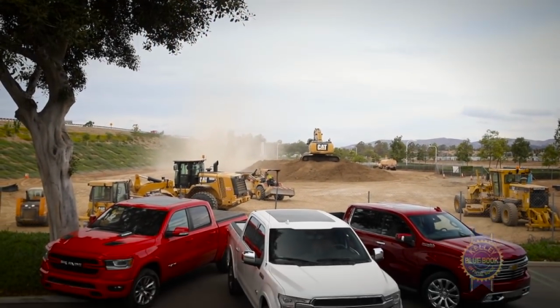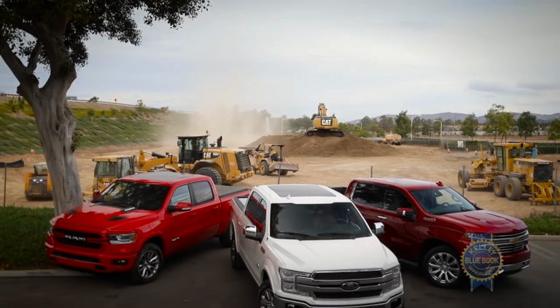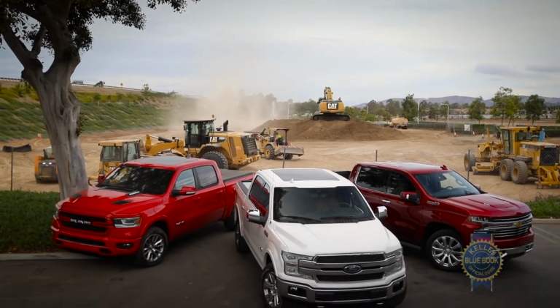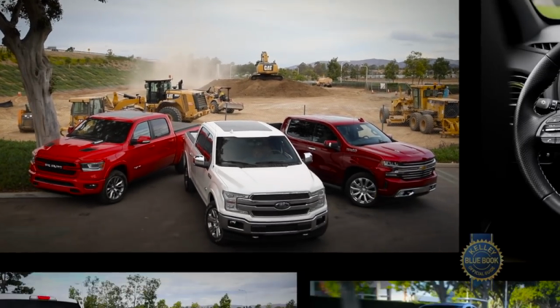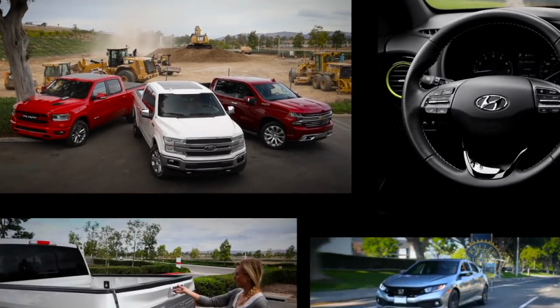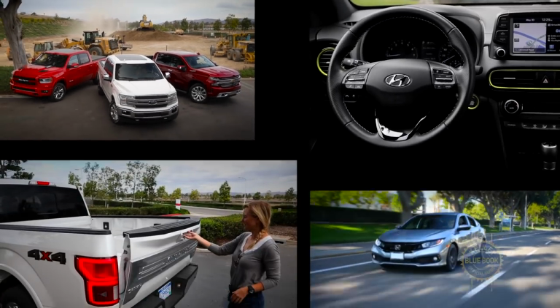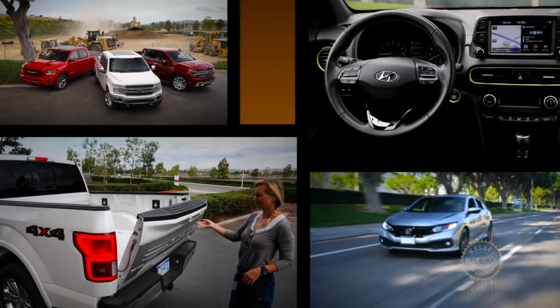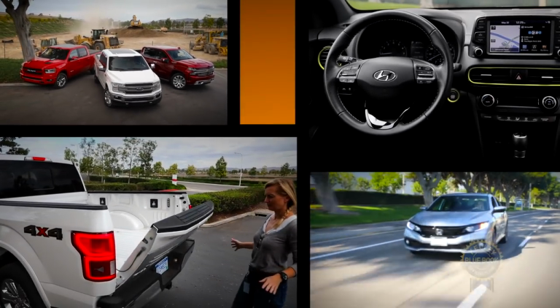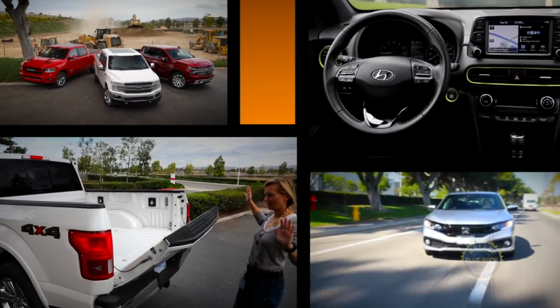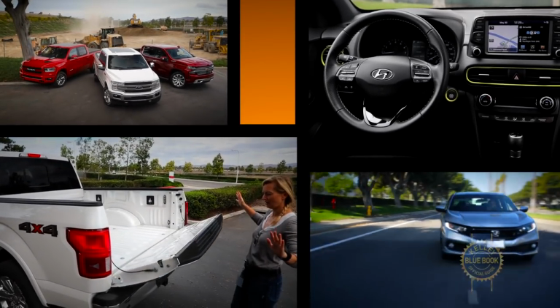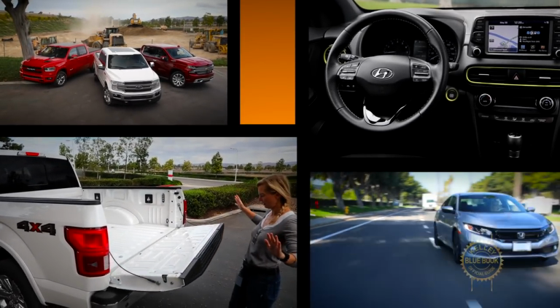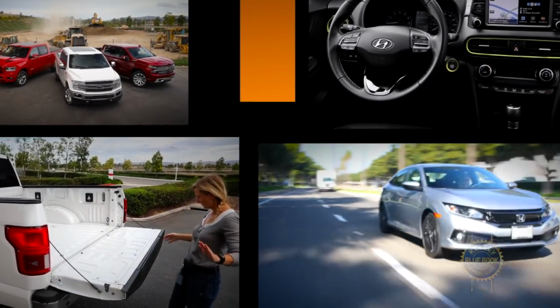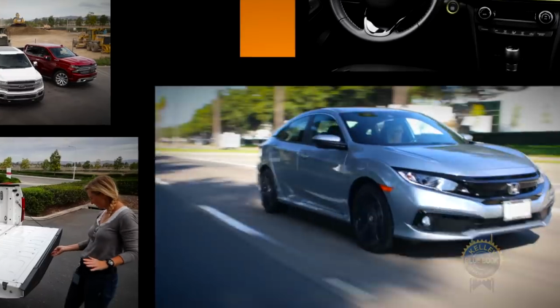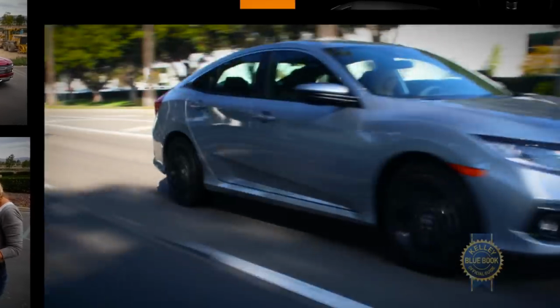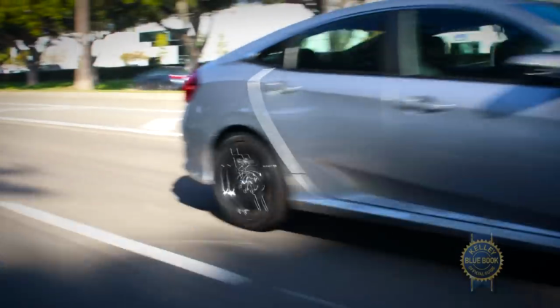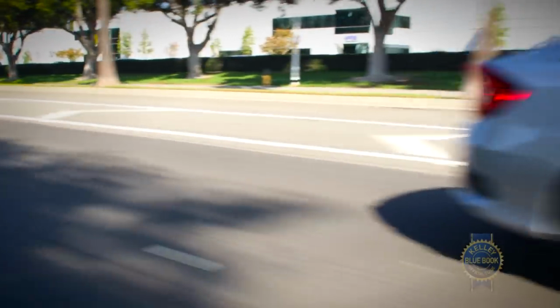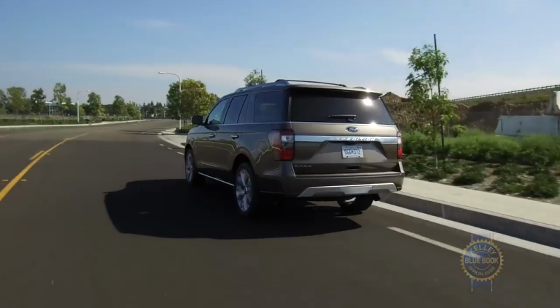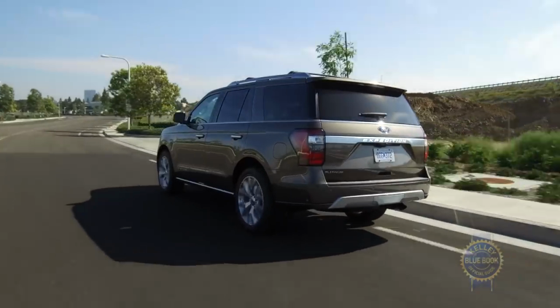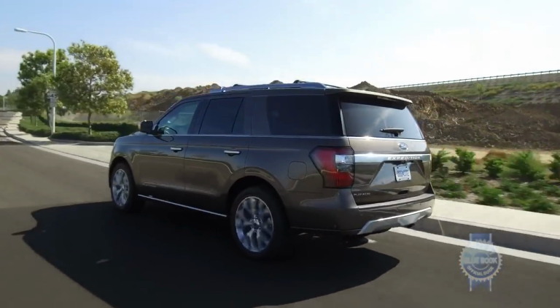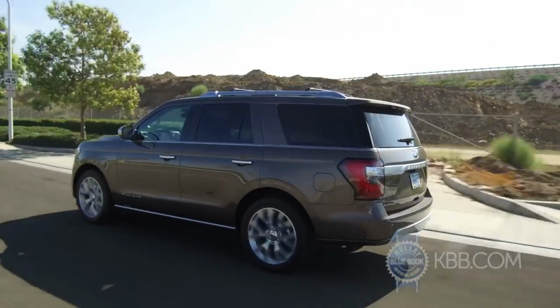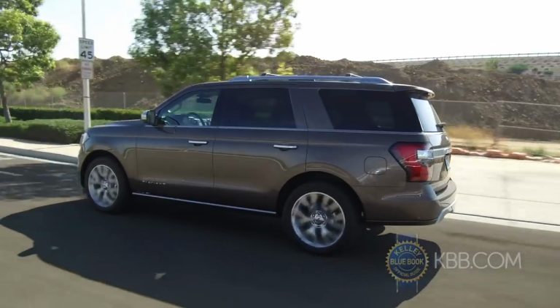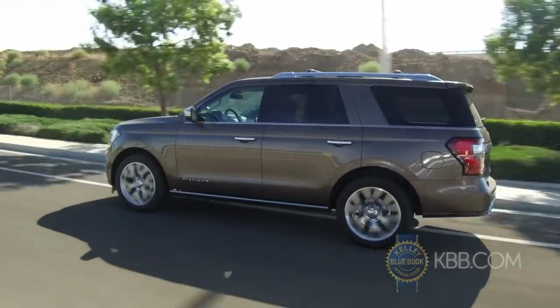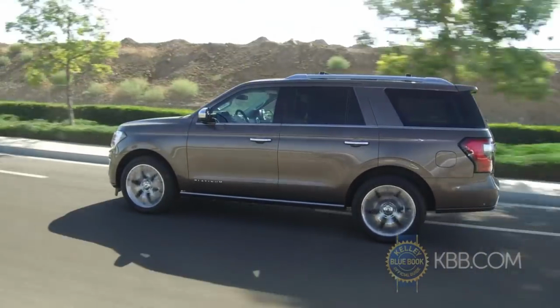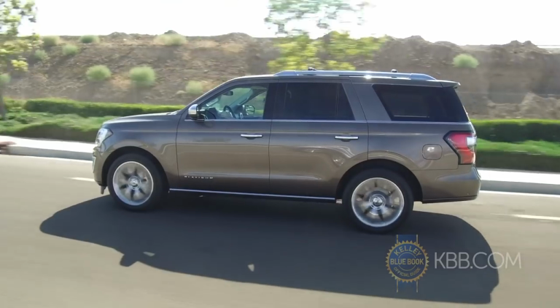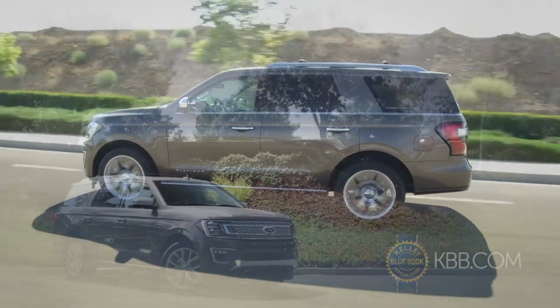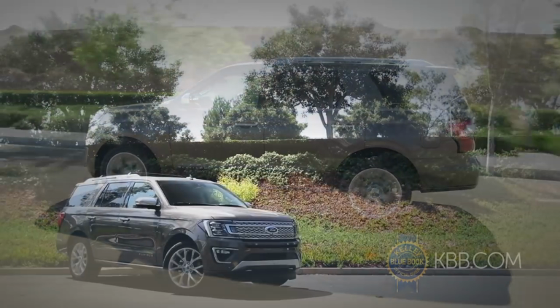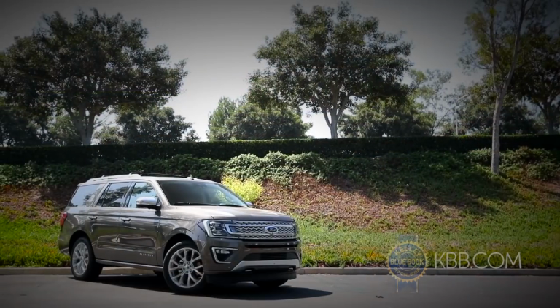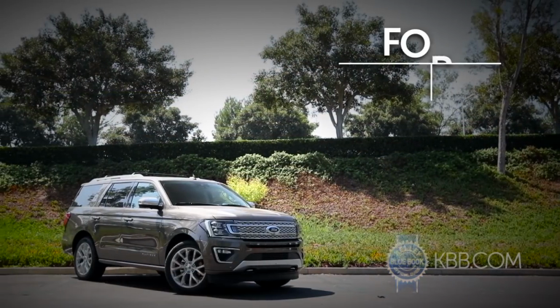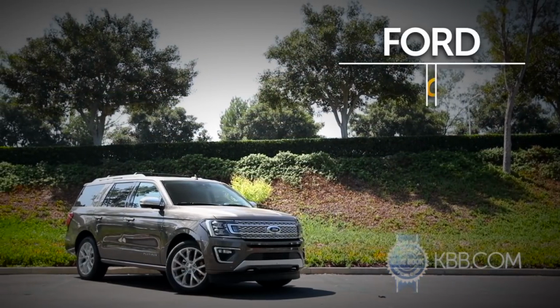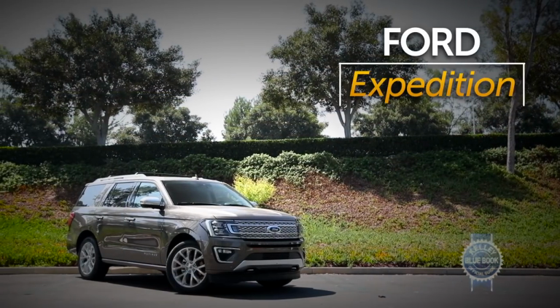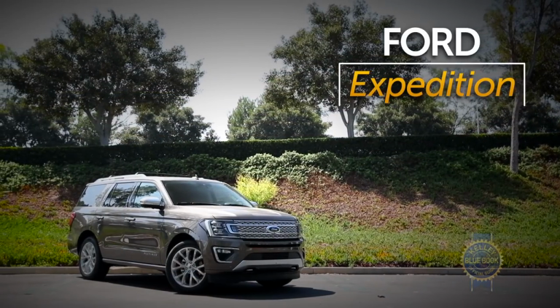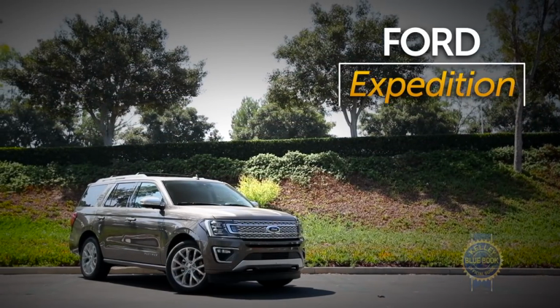For 2019, Kelley Blue Book is handing out Best Buys awards in 14 different categories, as well as one overall winner. In the full-size SUV category, there was big competition, but this year the all-new Ford Expedition comes out our victor.